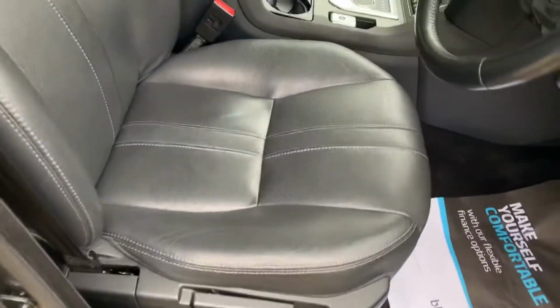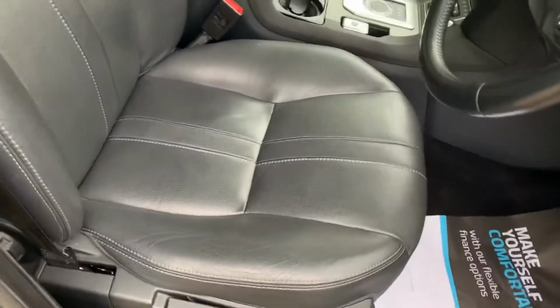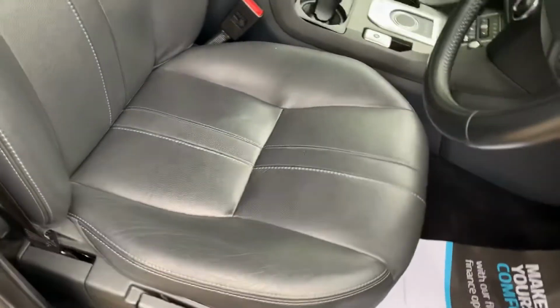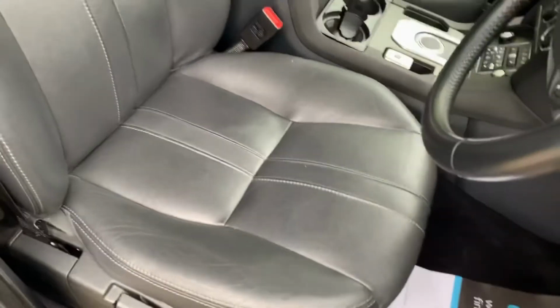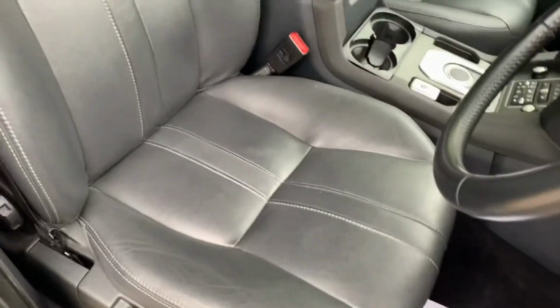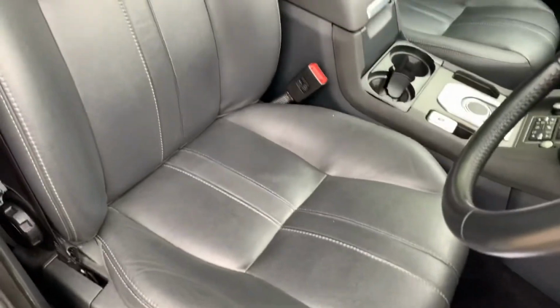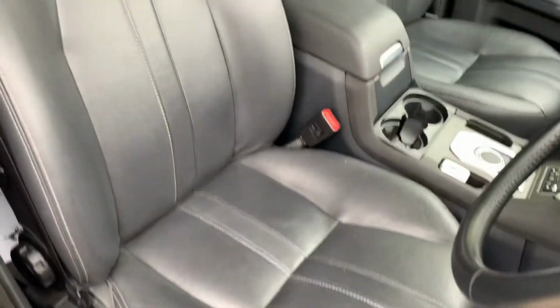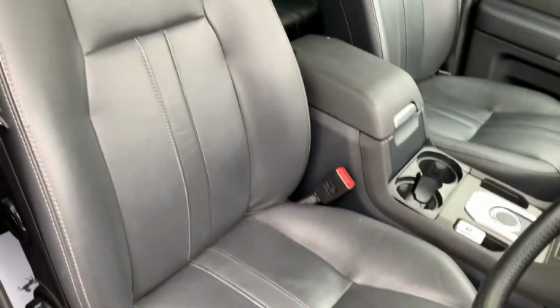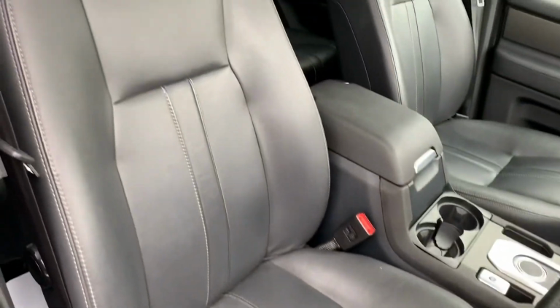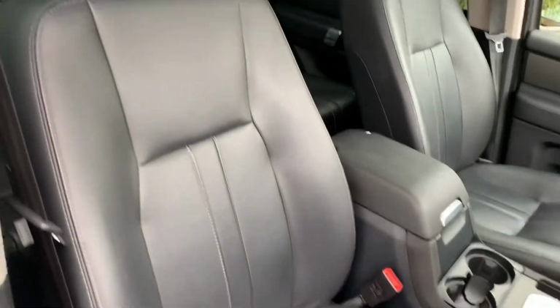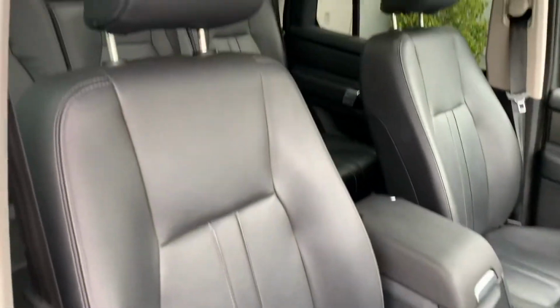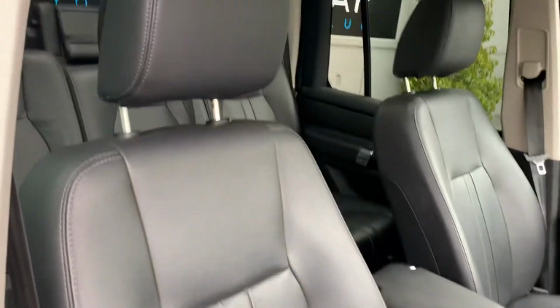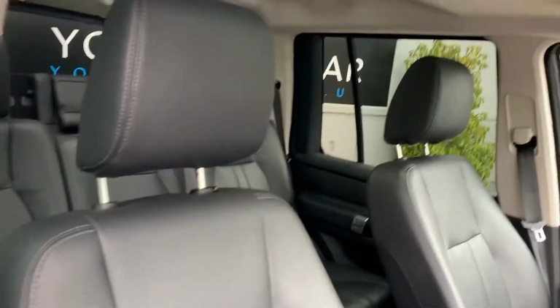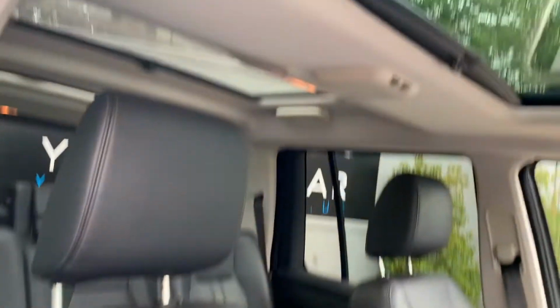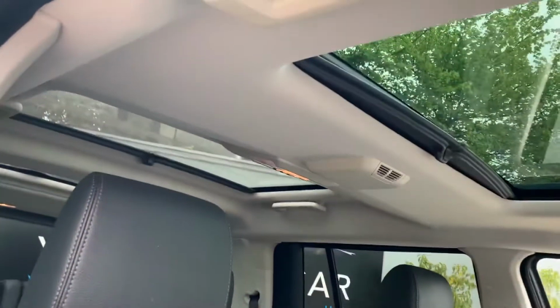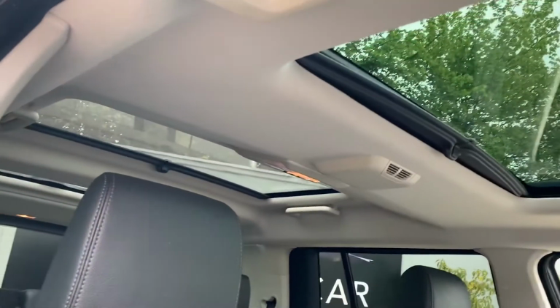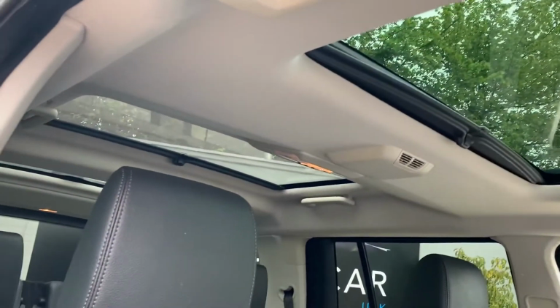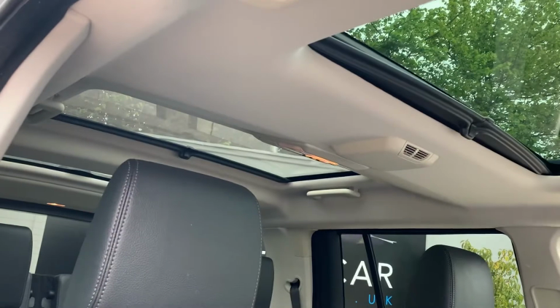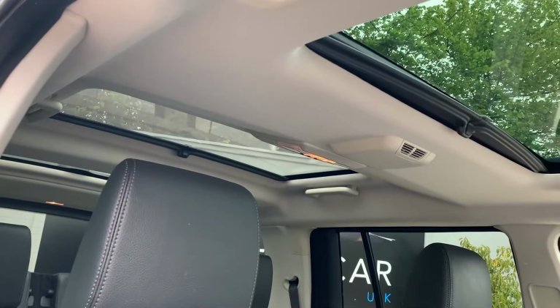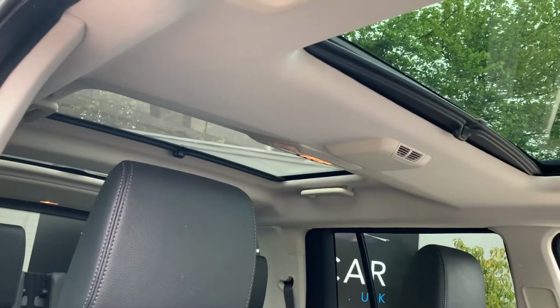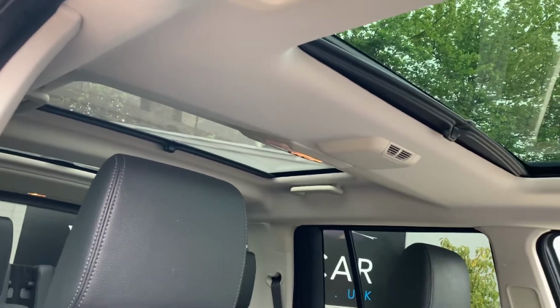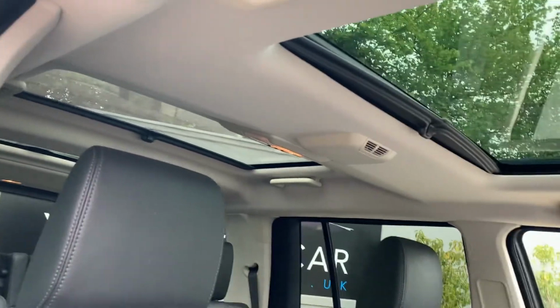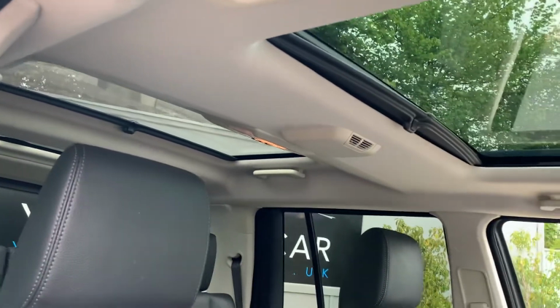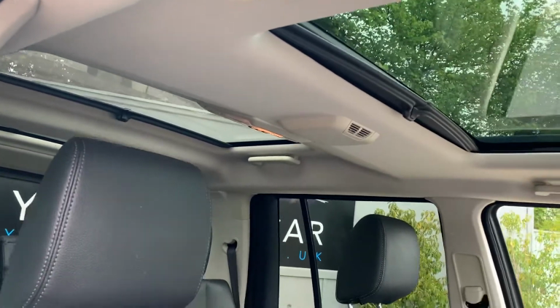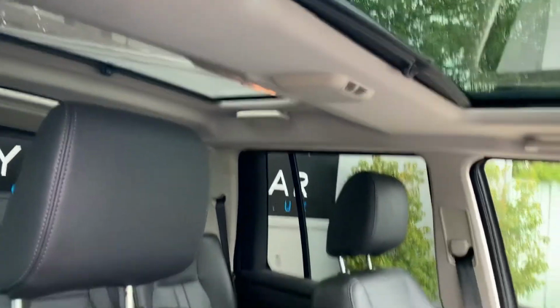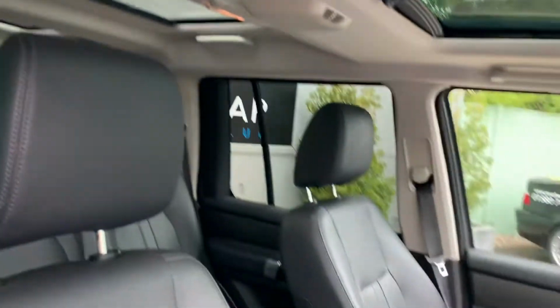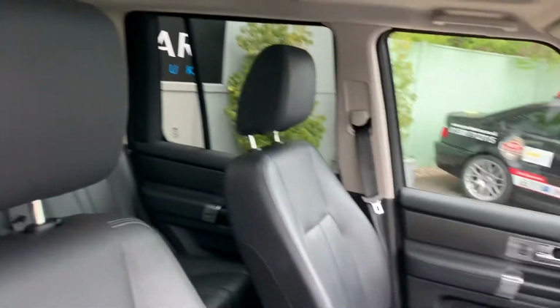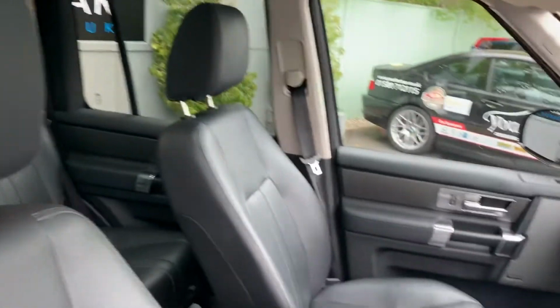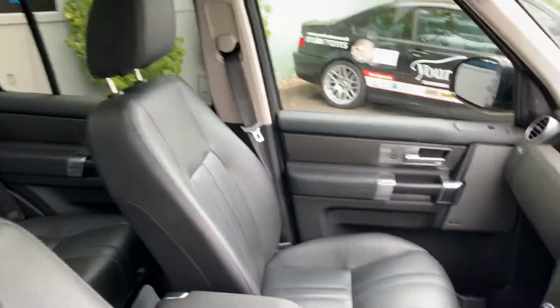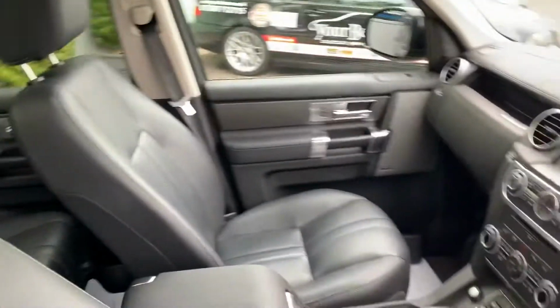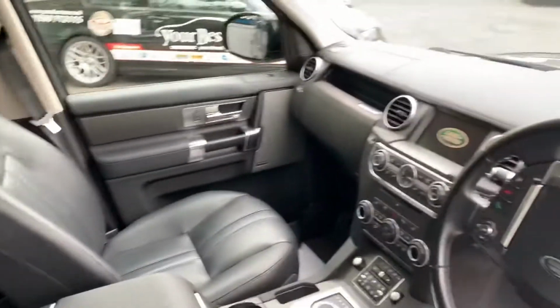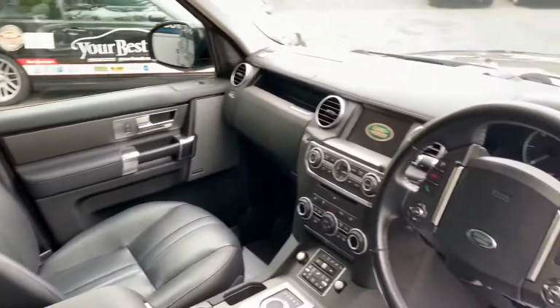Black leather throughout as well, so all in very good condition indeed. And really lightened up by a triple sunroof — one at the front, one in the middle, one at the rear. It really does lighten up the whole interior.